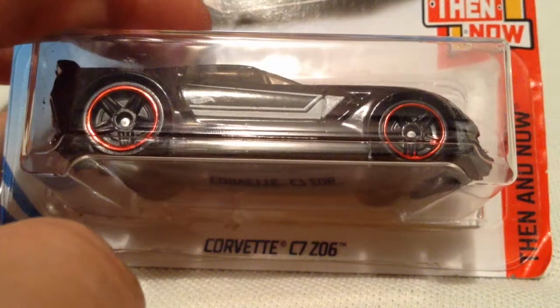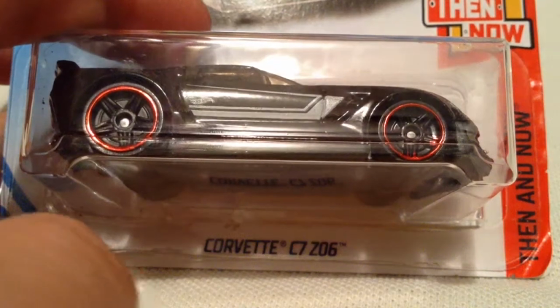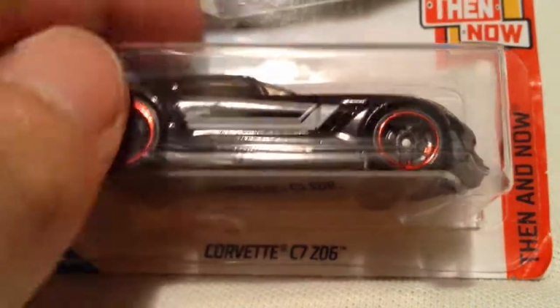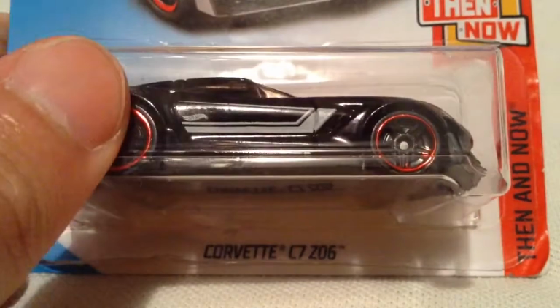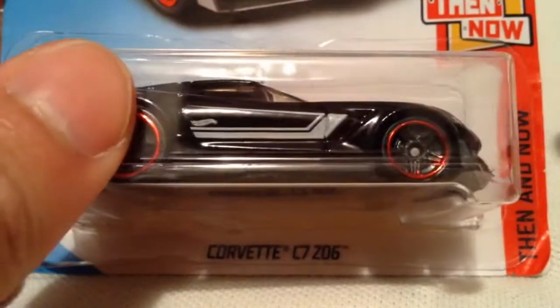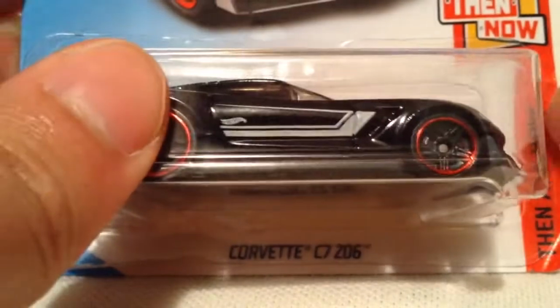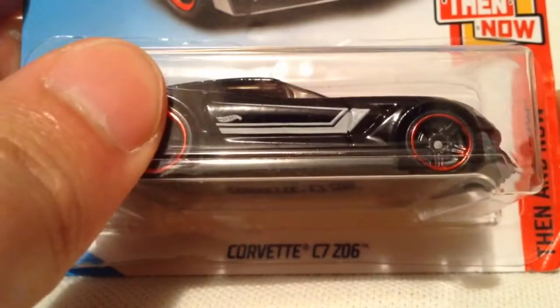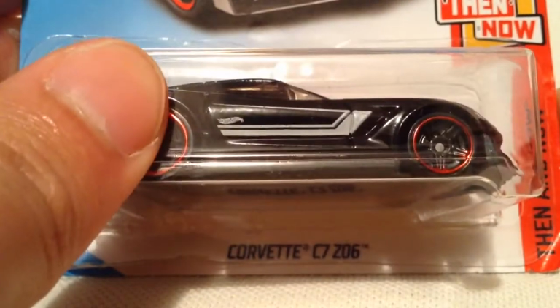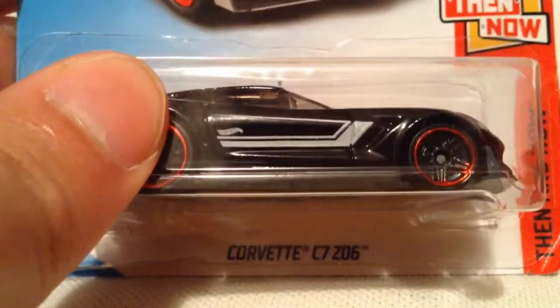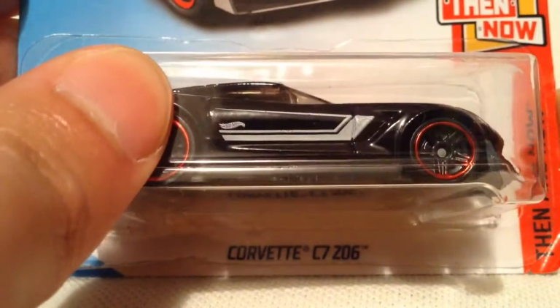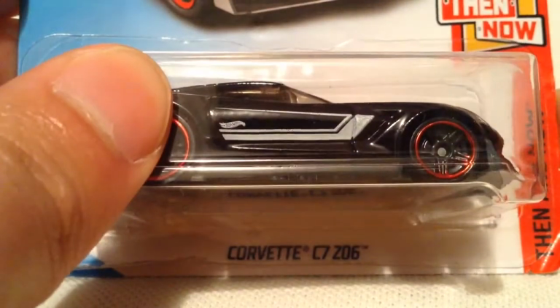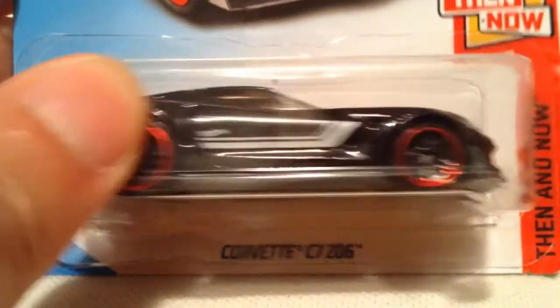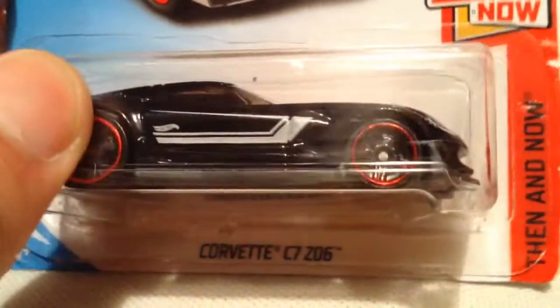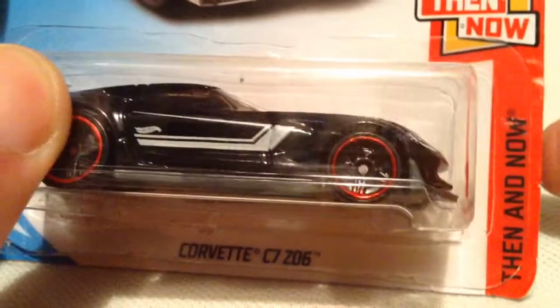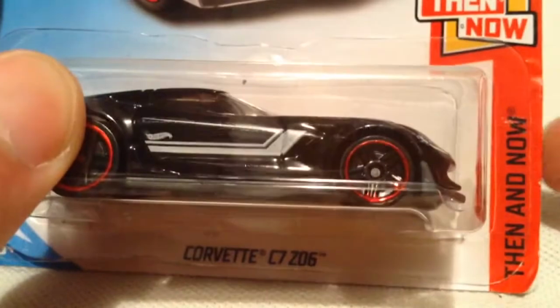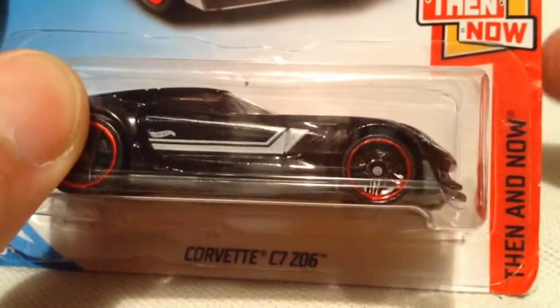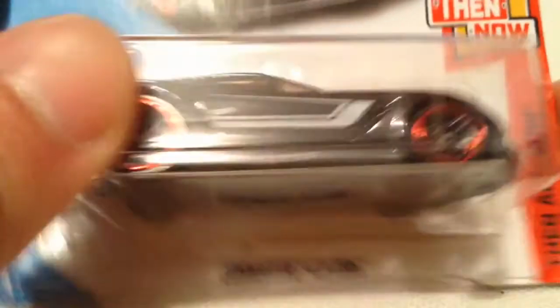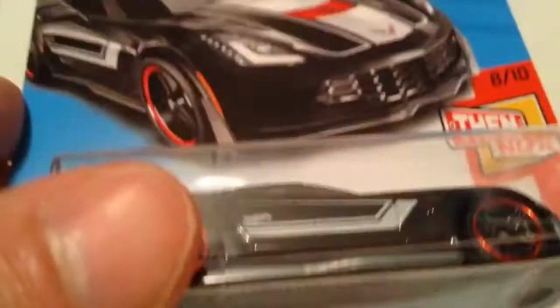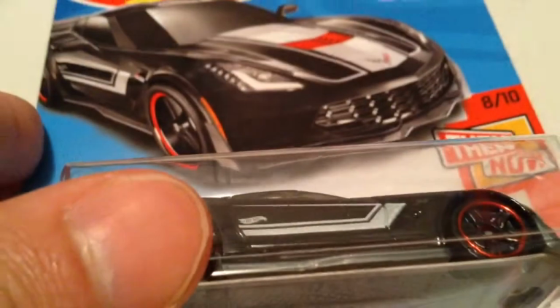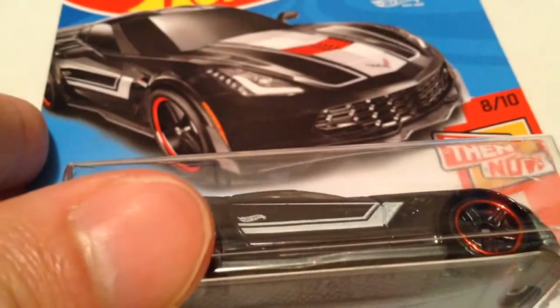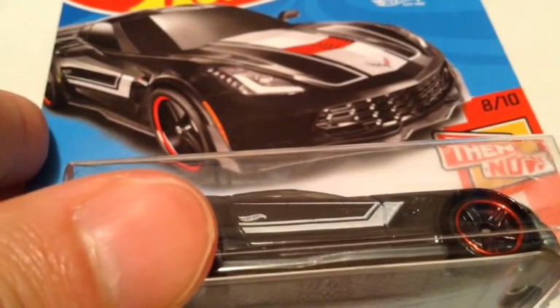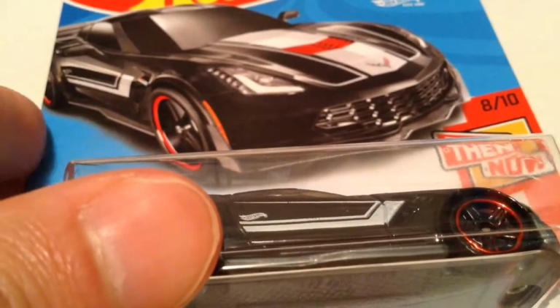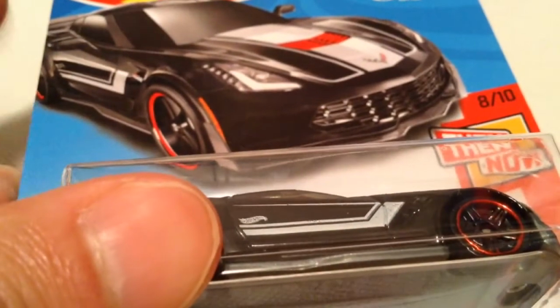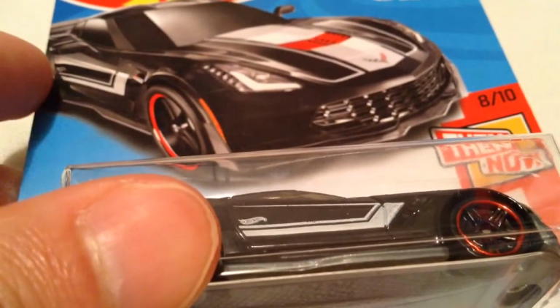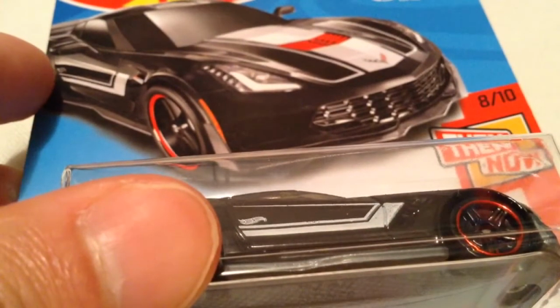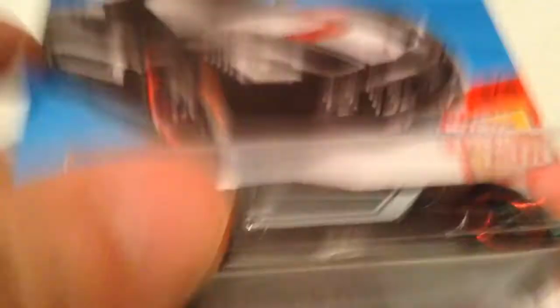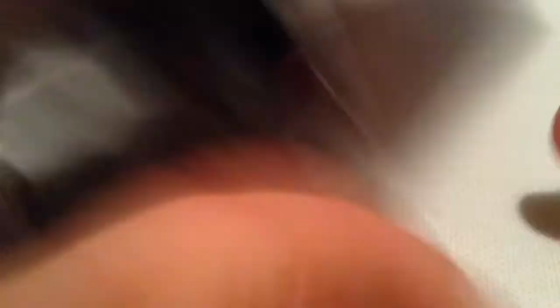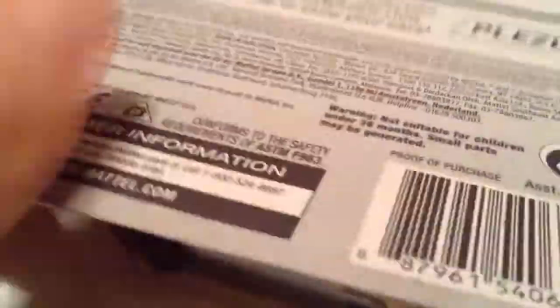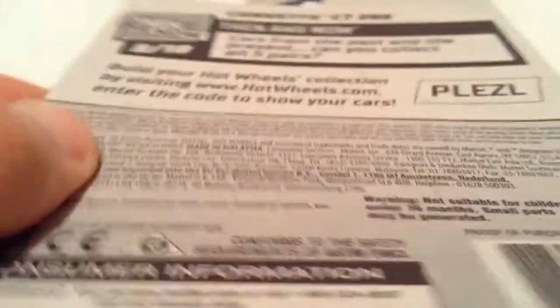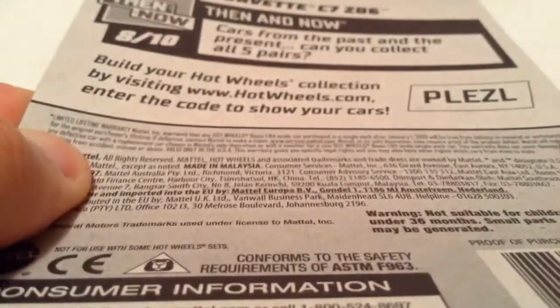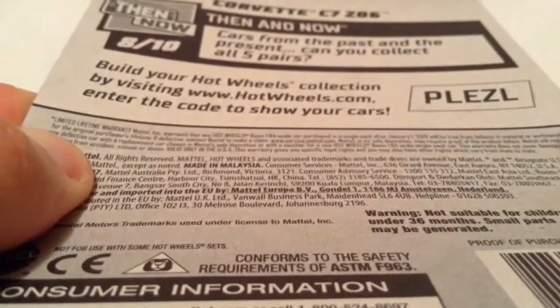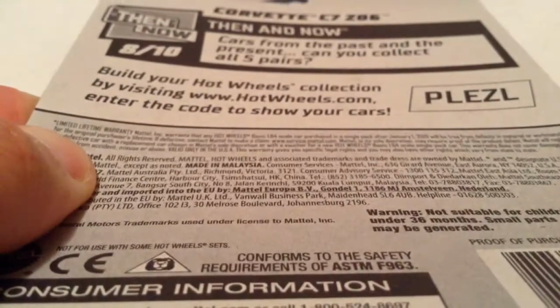Hey YouTube, it's me Julen. Here's the Corvette C7Z06, probably 2018 then and now. There's the card out there, and there's the back of the card.